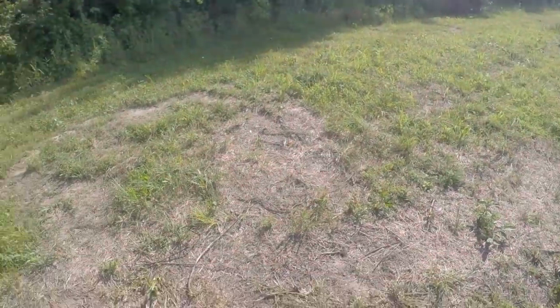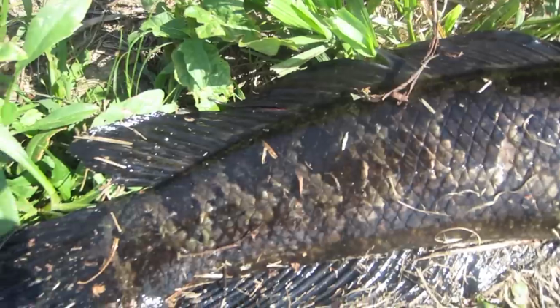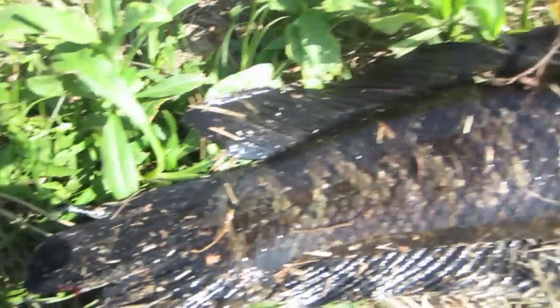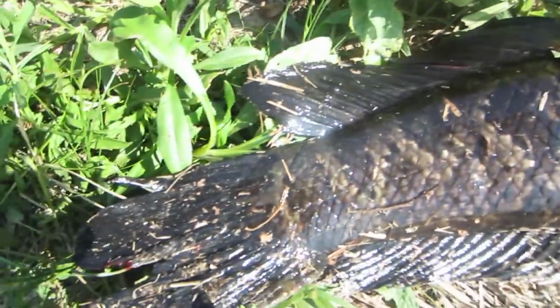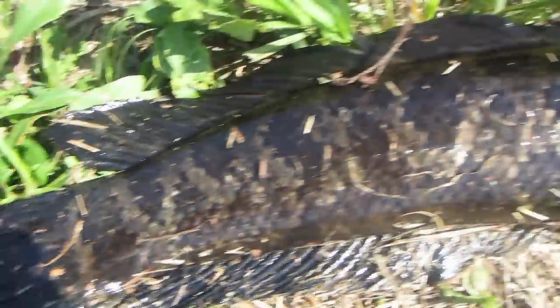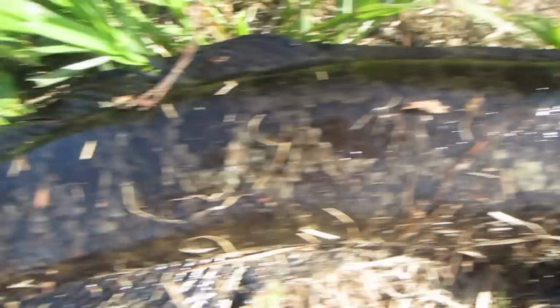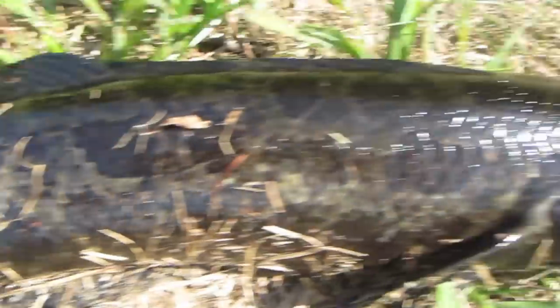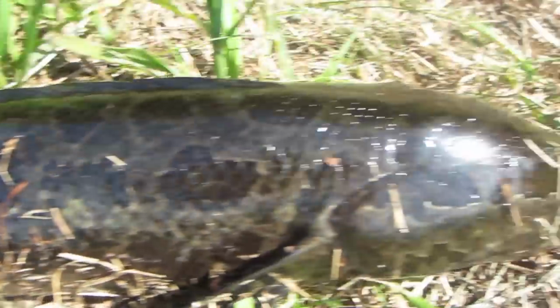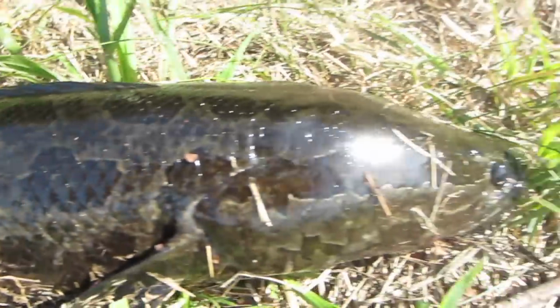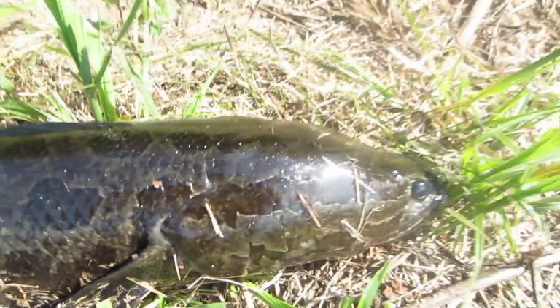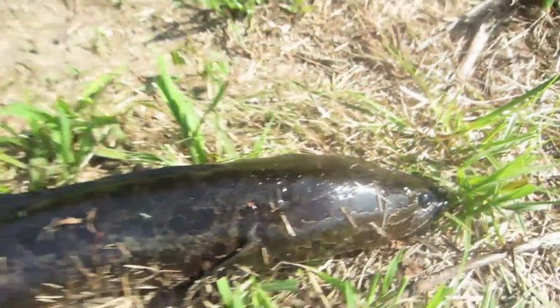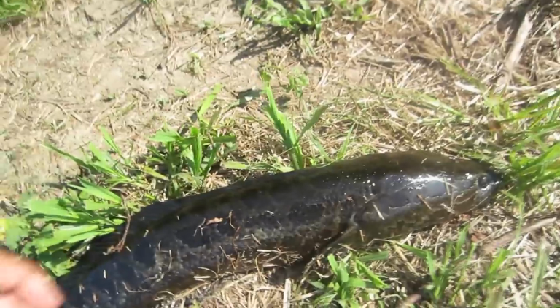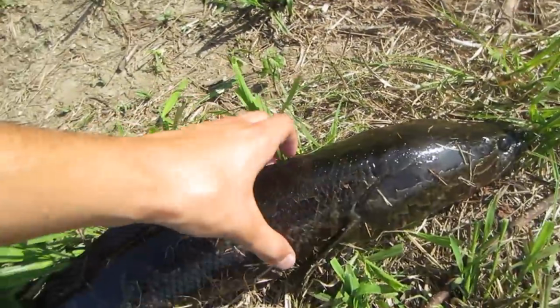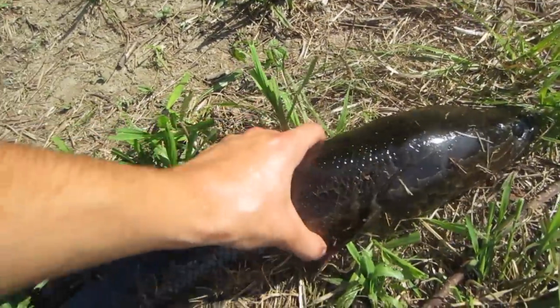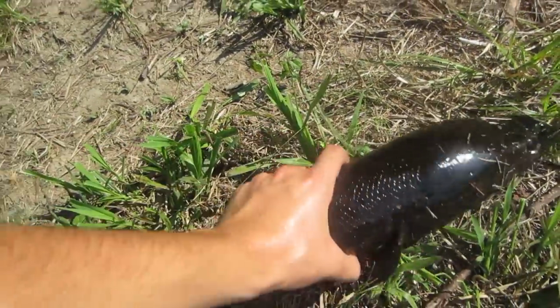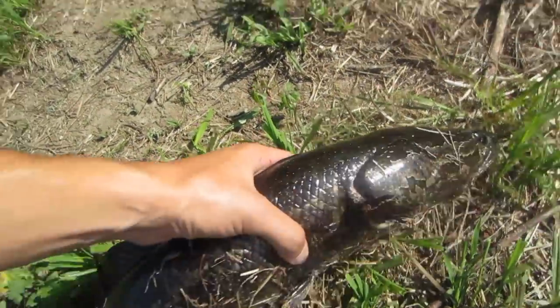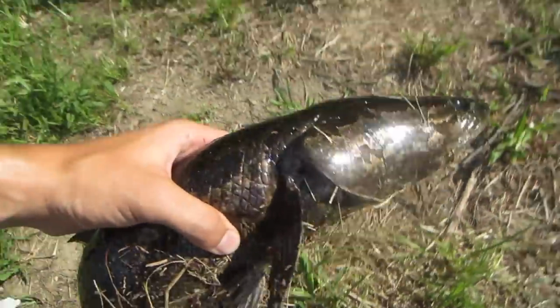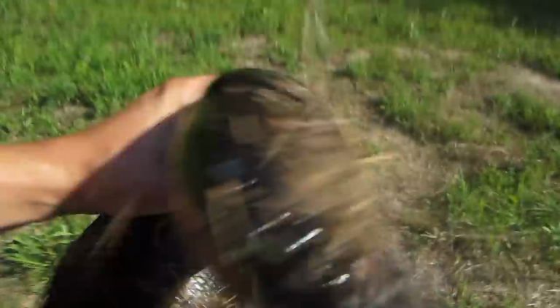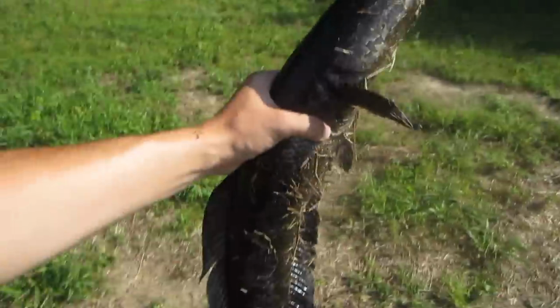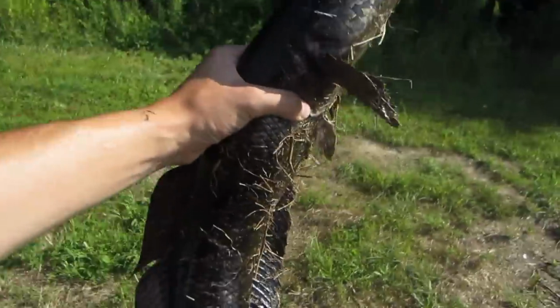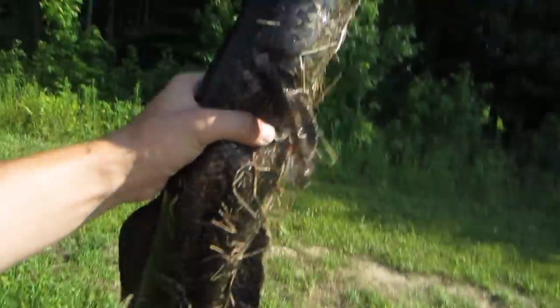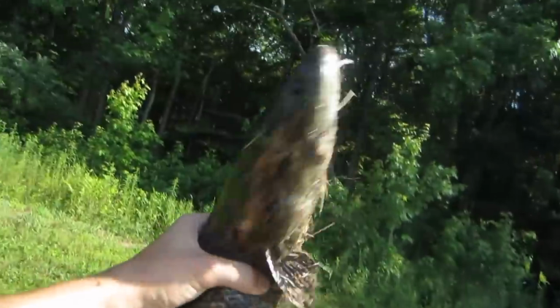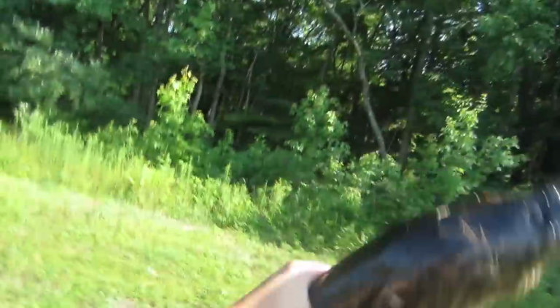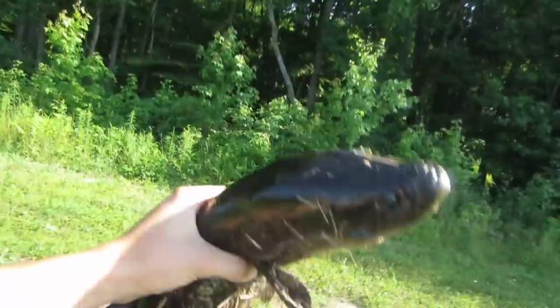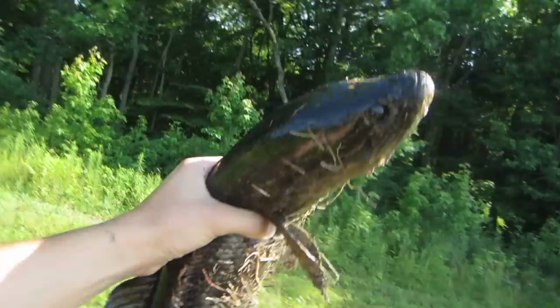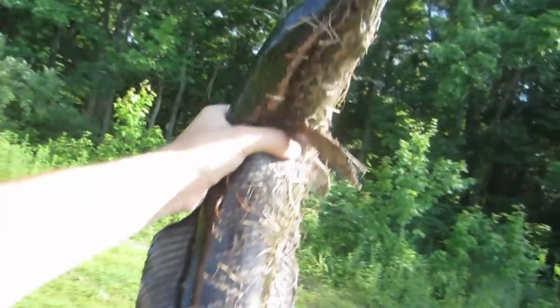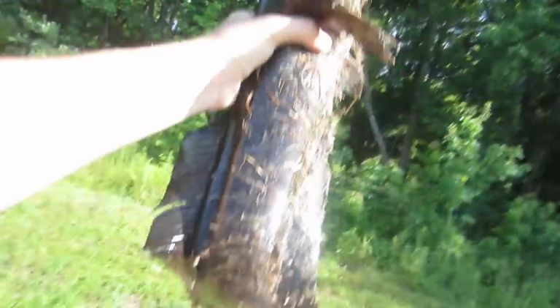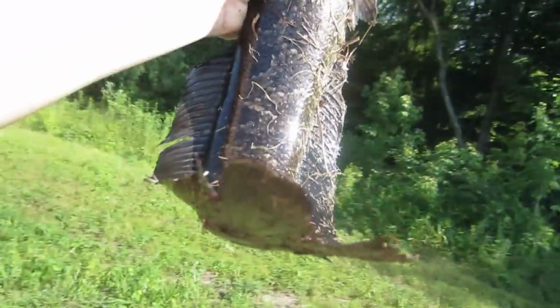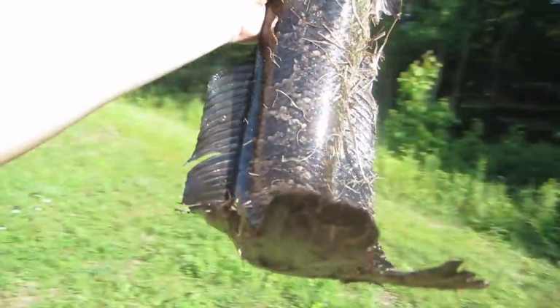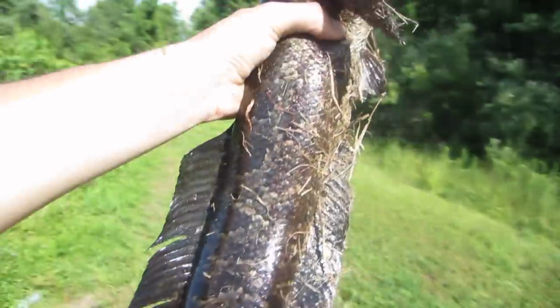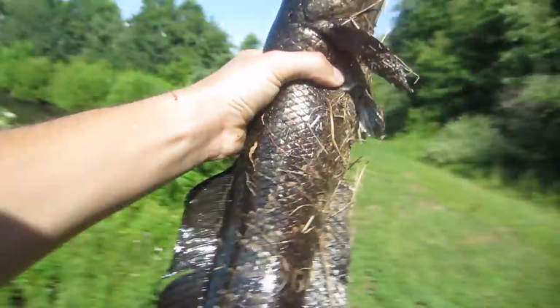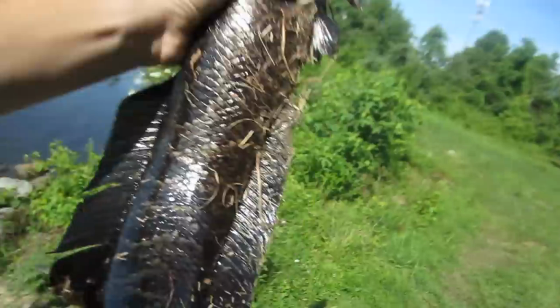Just so you guys can get a better view — look at this freaking monster. I cannot believe I just pulled this guy out of the water. This is ridiculous. I cannot believe I just caught this thing.